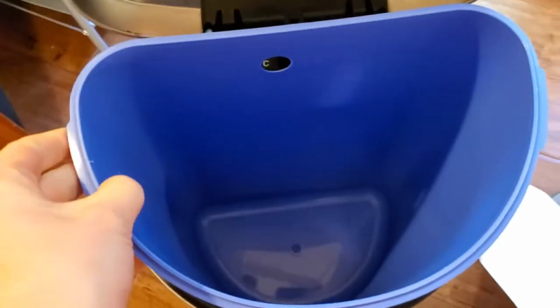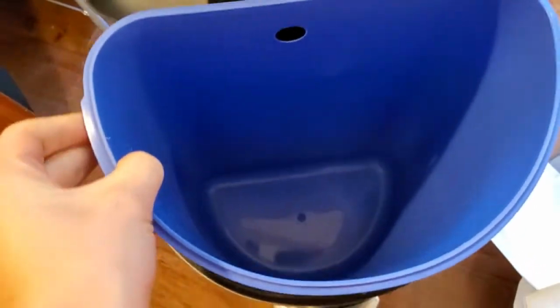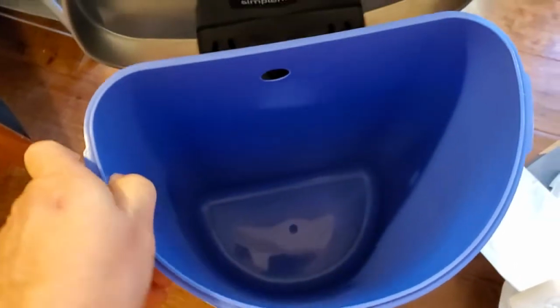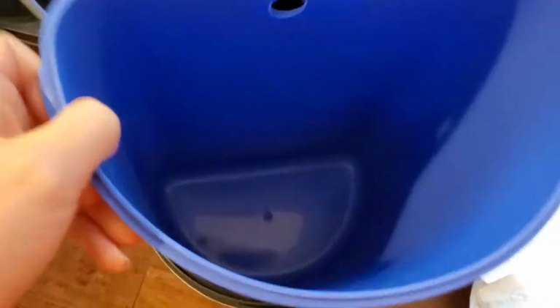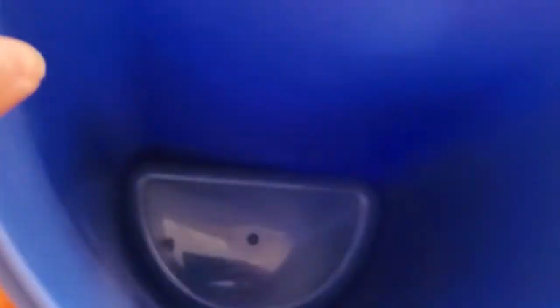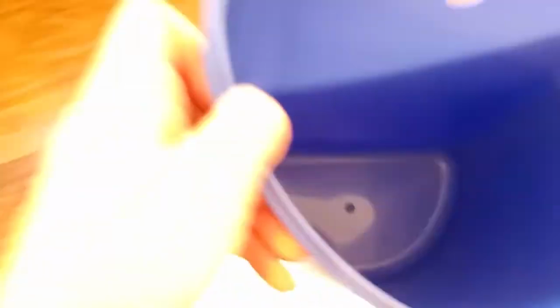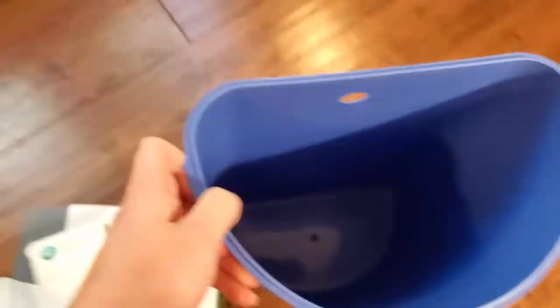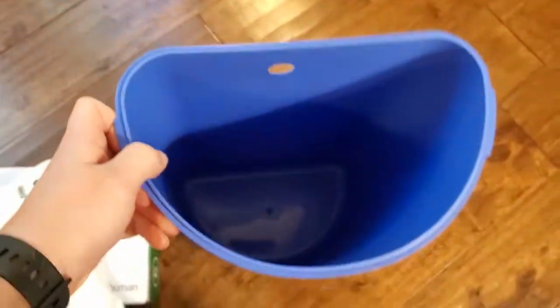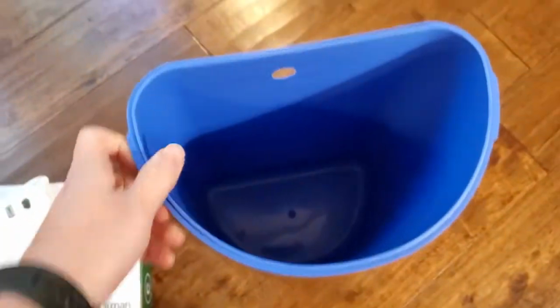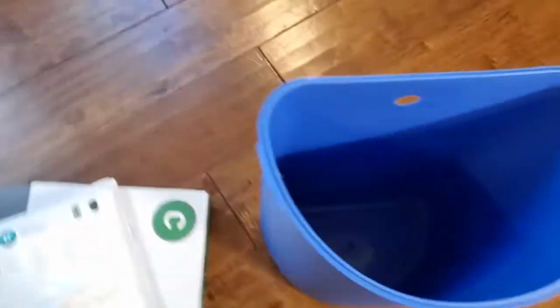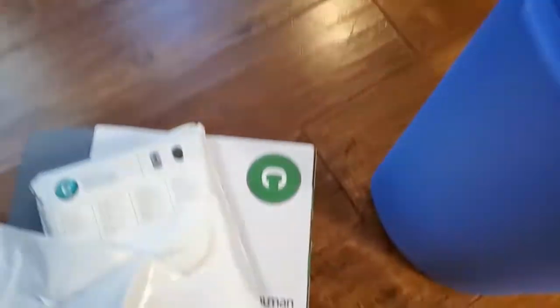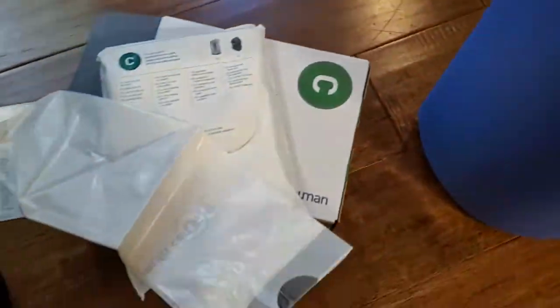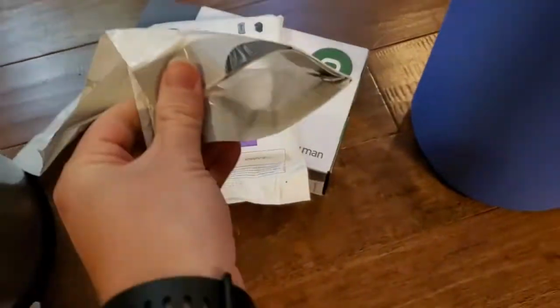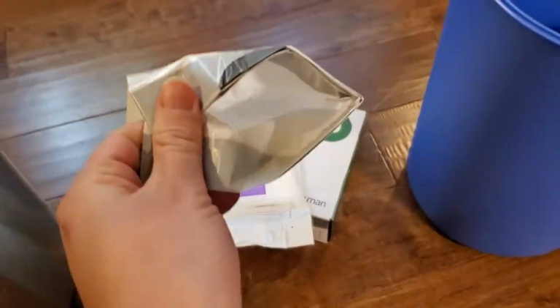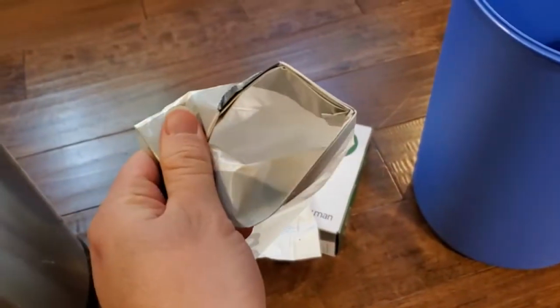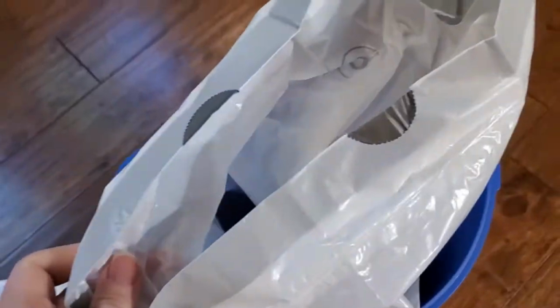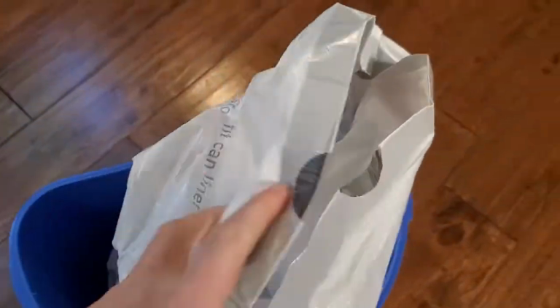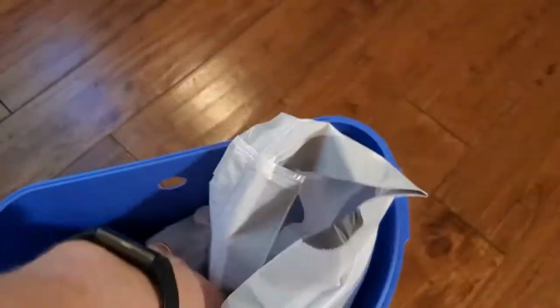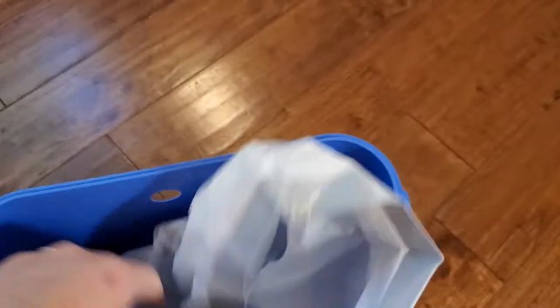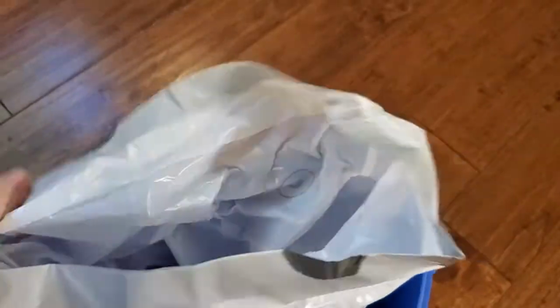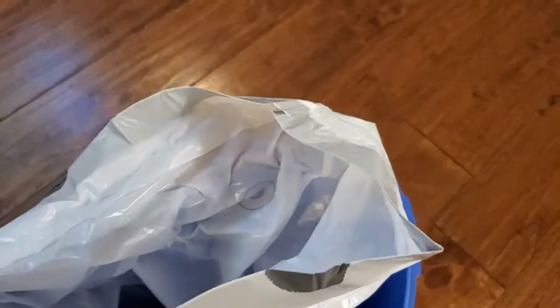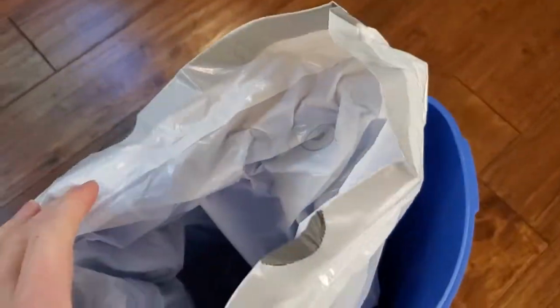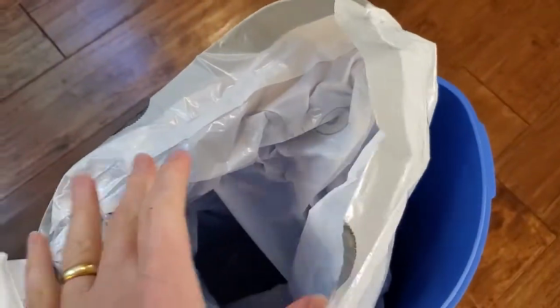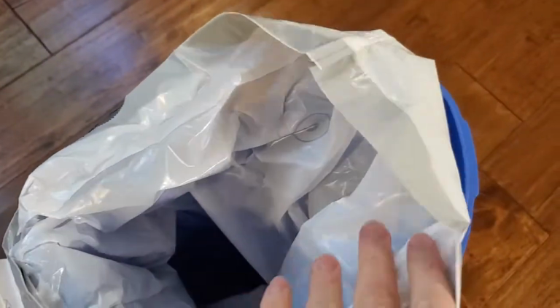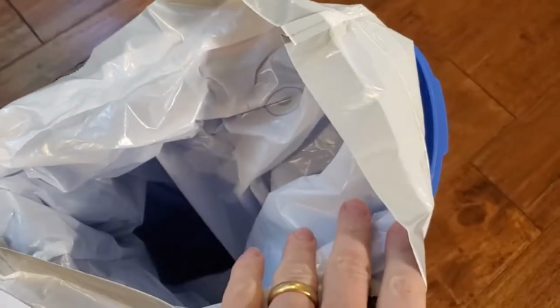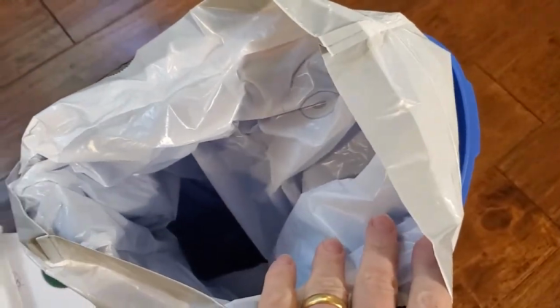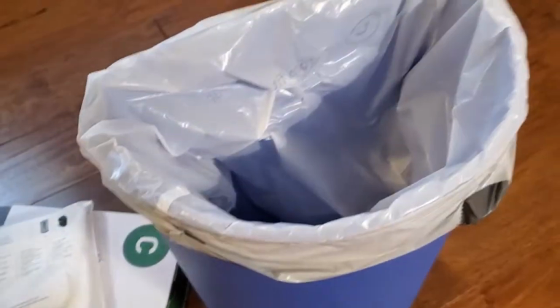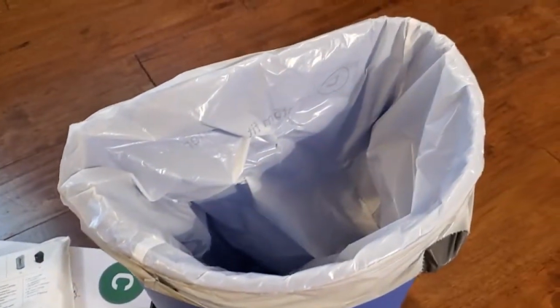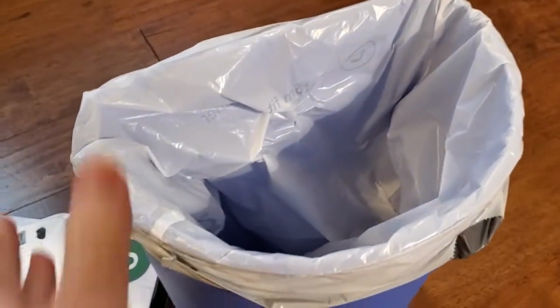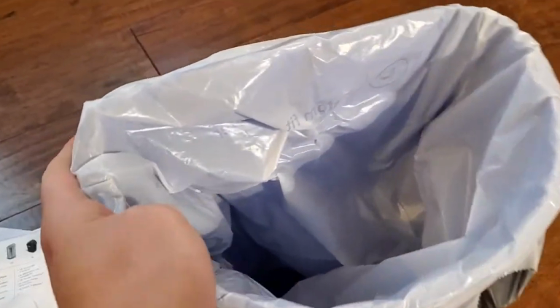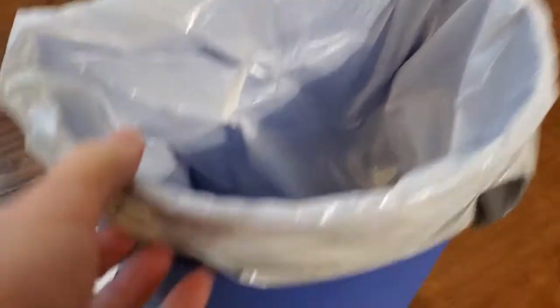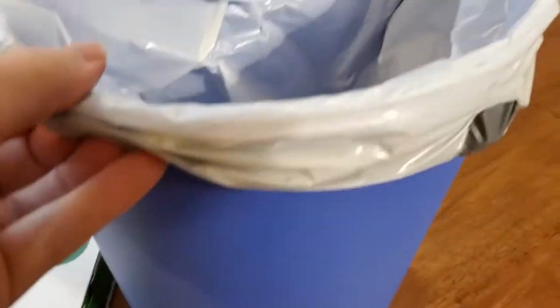To put this in, it's super easy. I'm going to take the insert out of the can here. Let's open up this size C liner and then we just put this in. We just cinch the liner around the top here and there it is — you can see it's the perfect size.